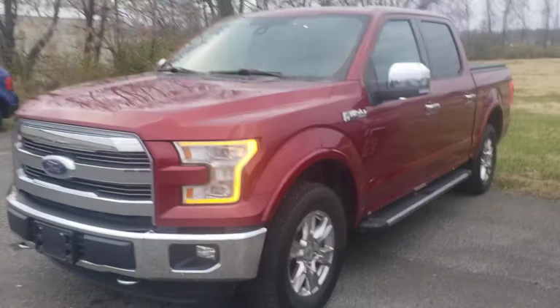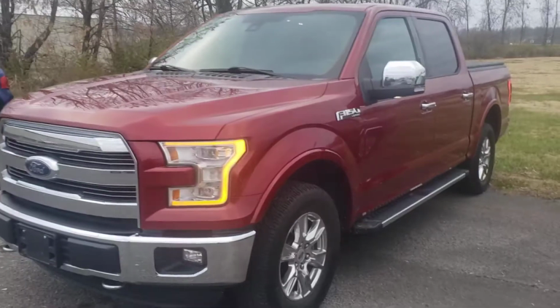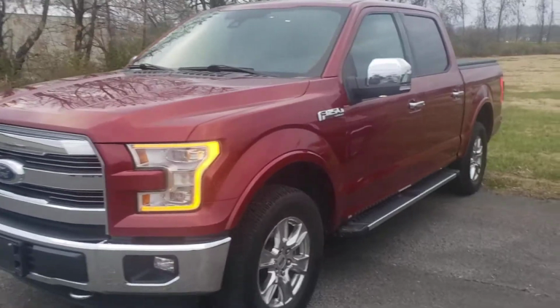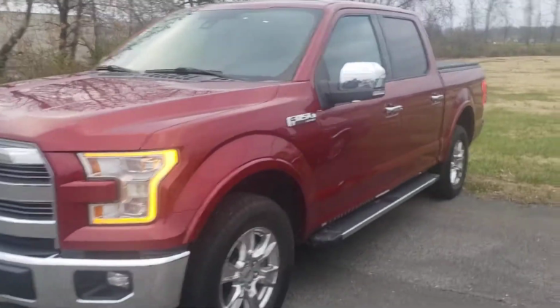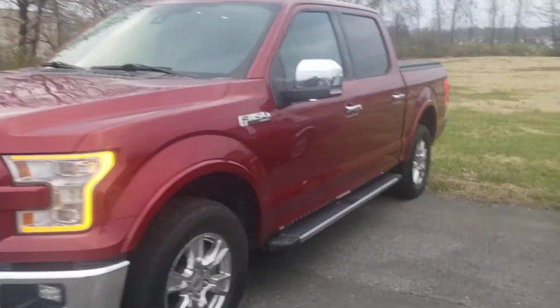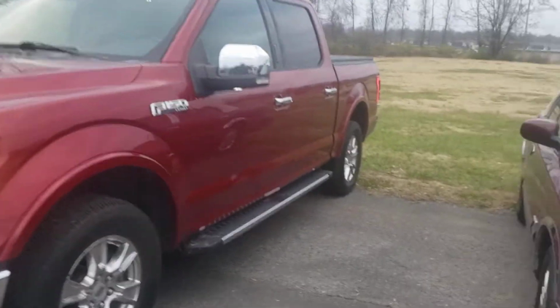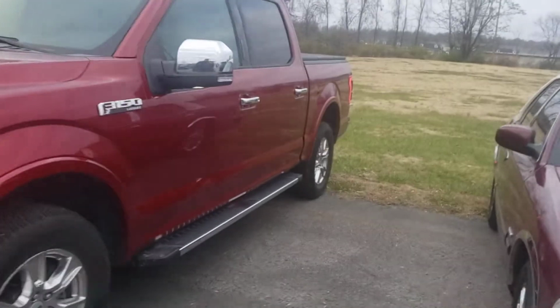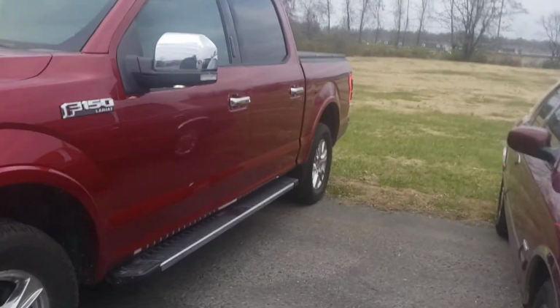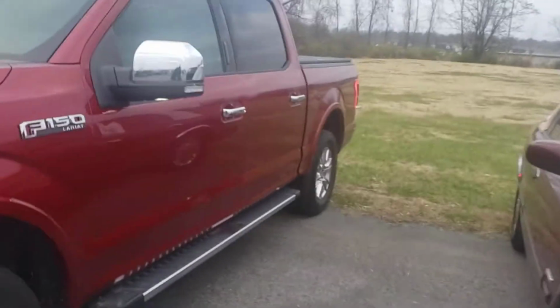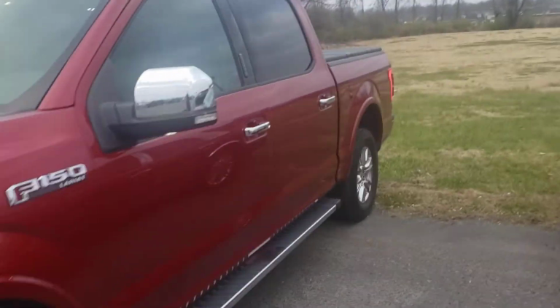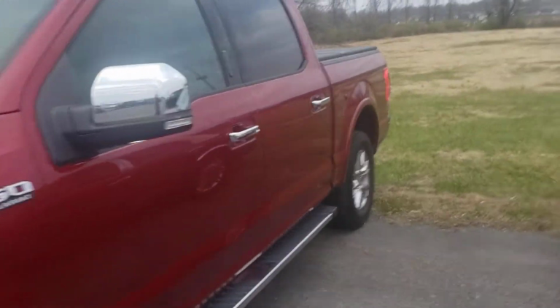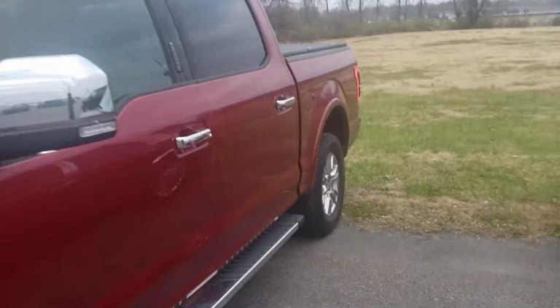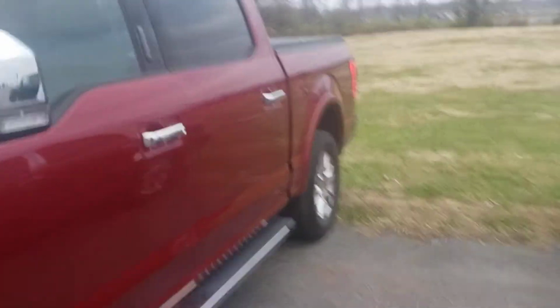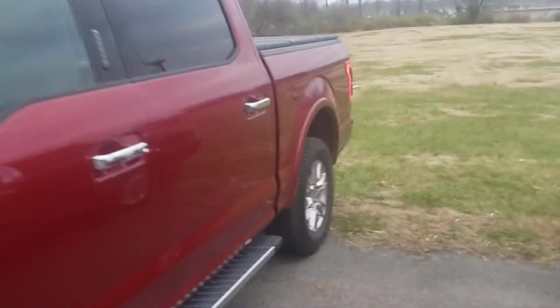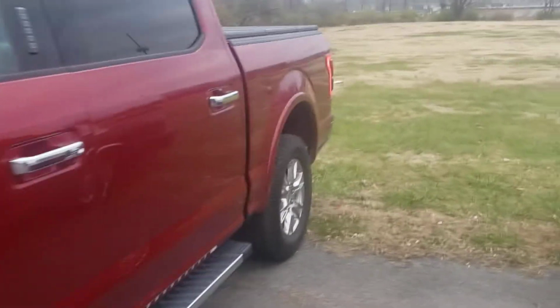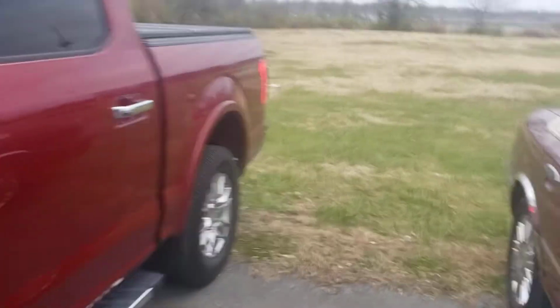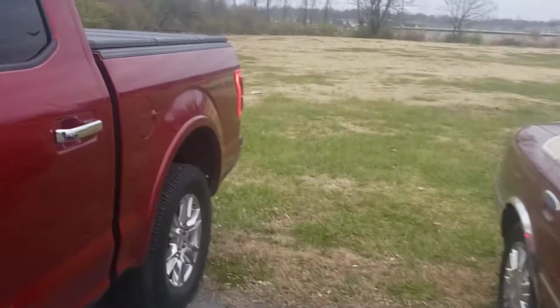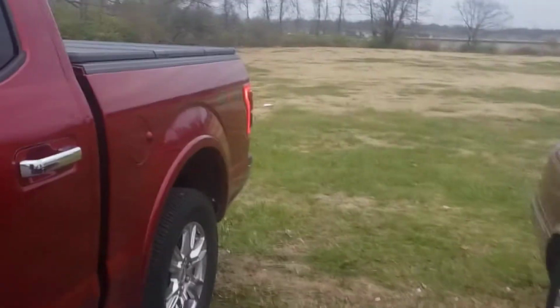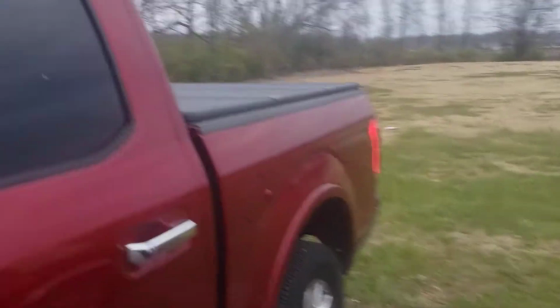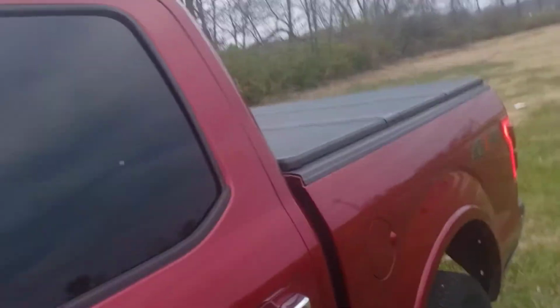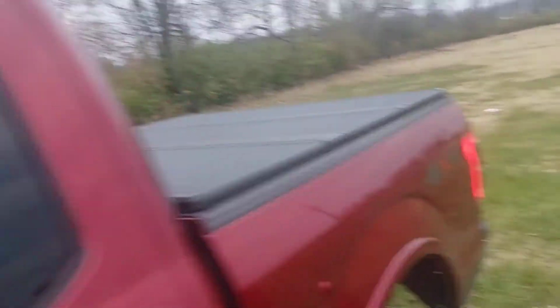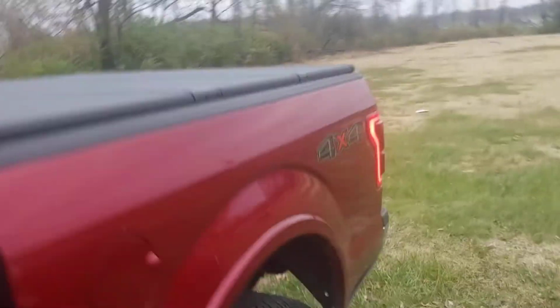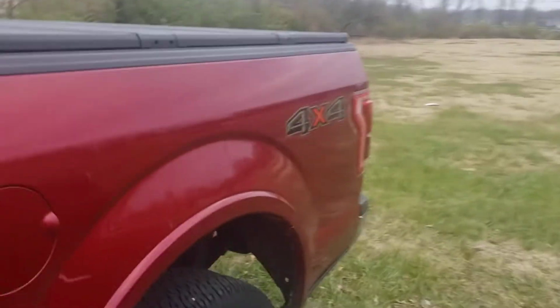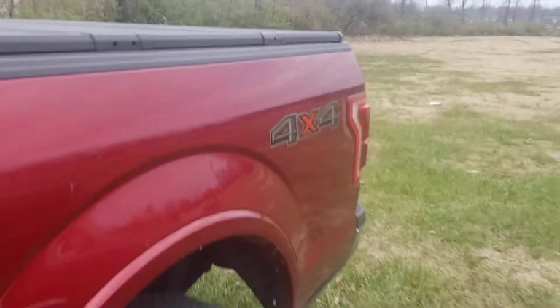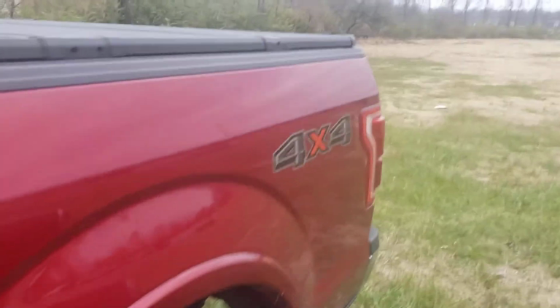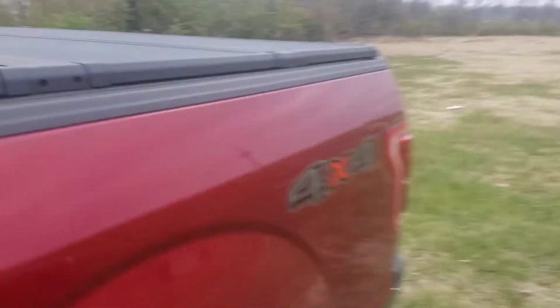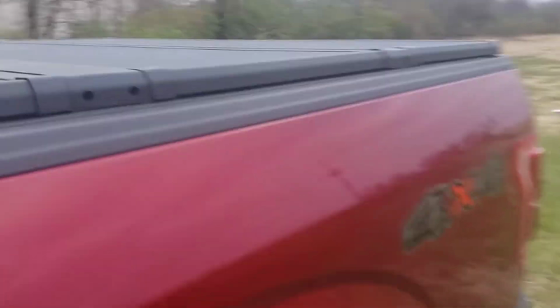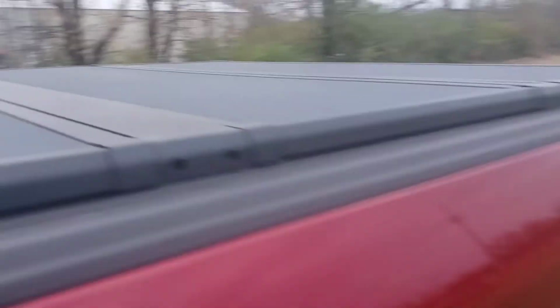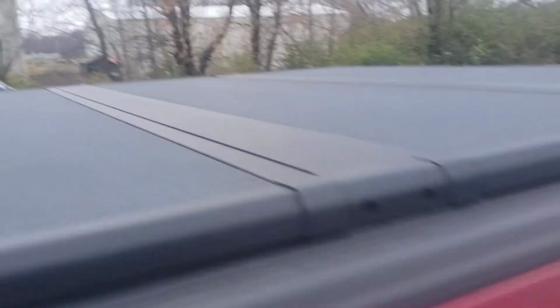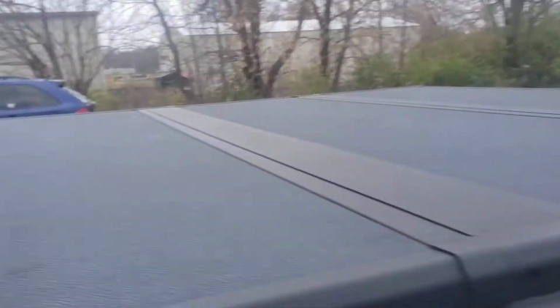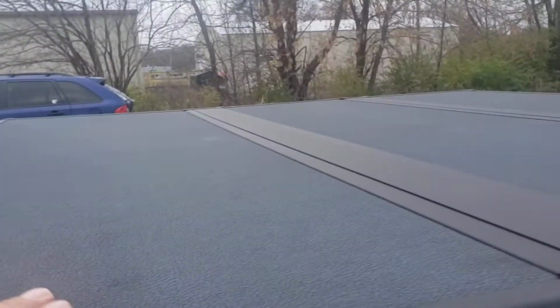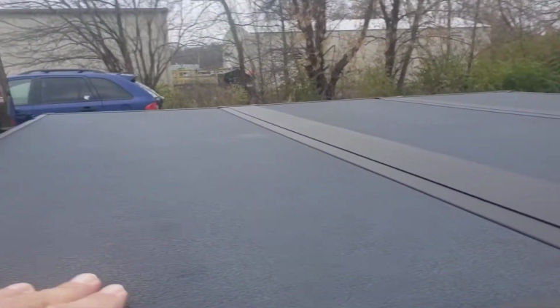Got a '15 Lariat, loaded up. It's in good shape — it hasn't been cleaned yet.